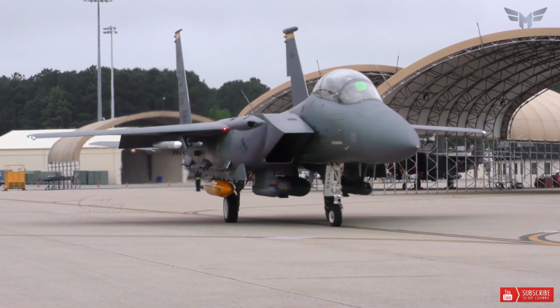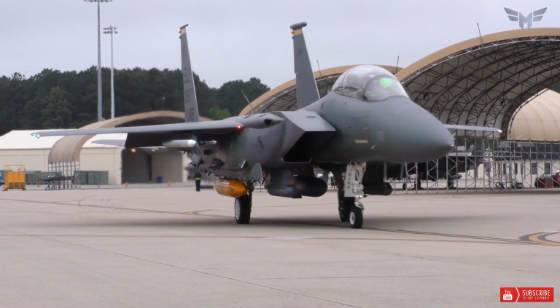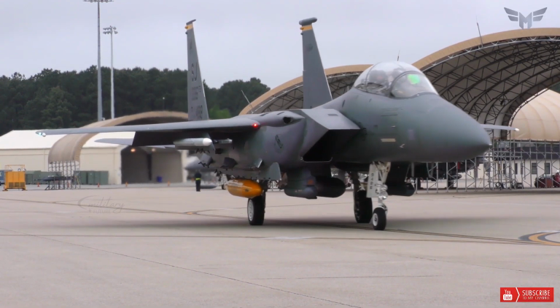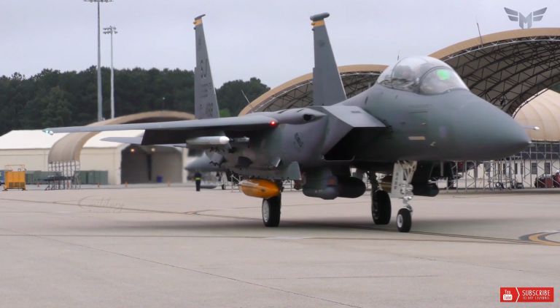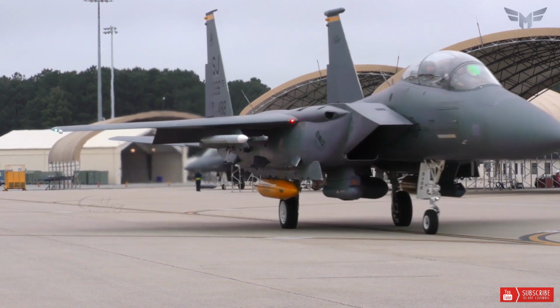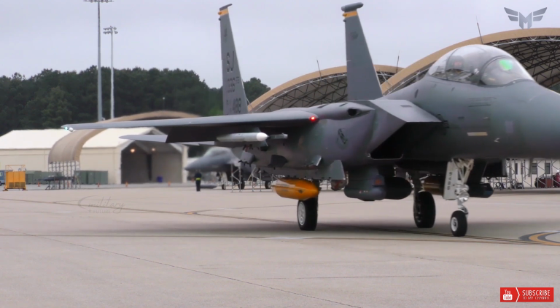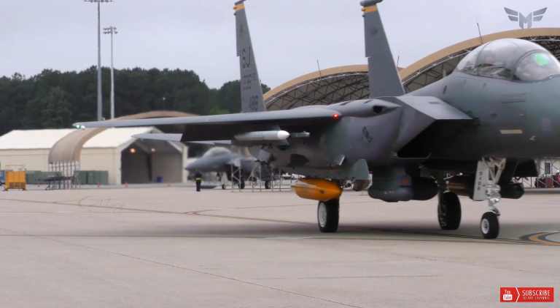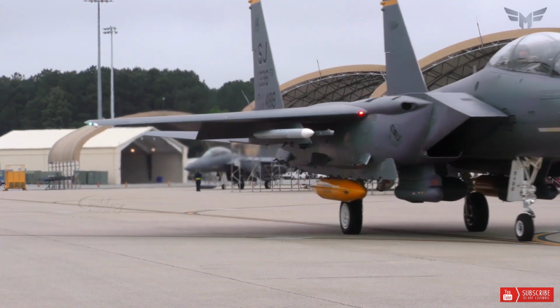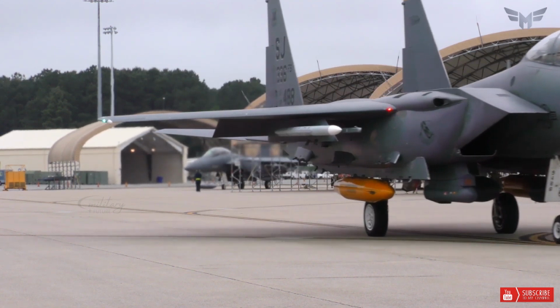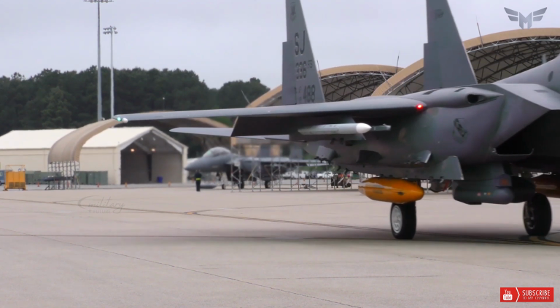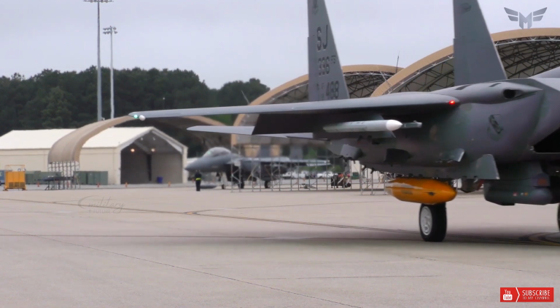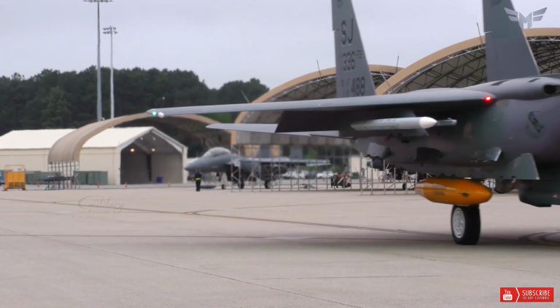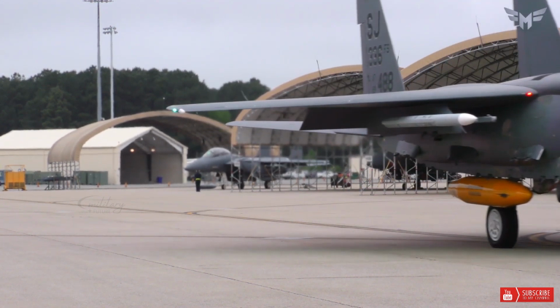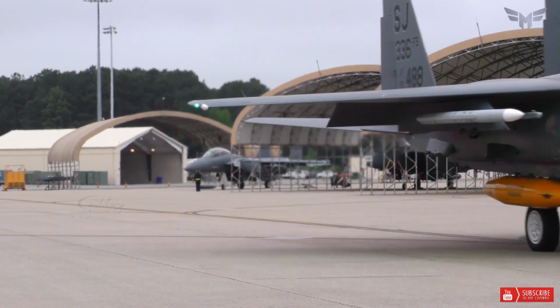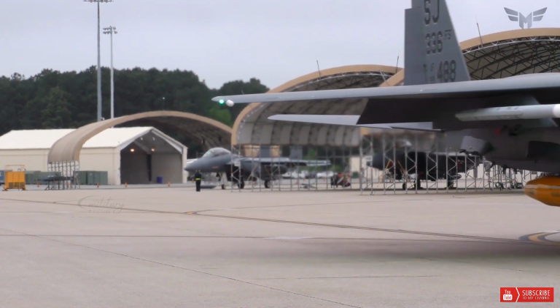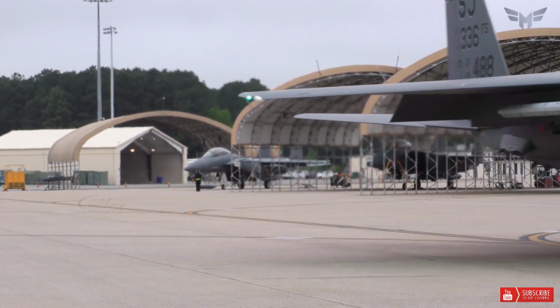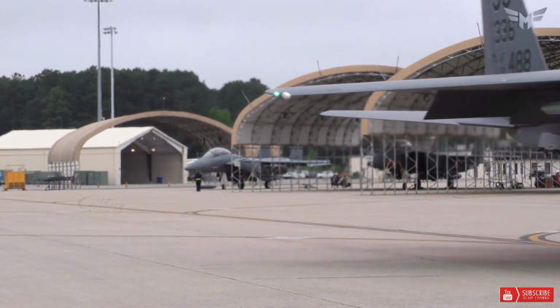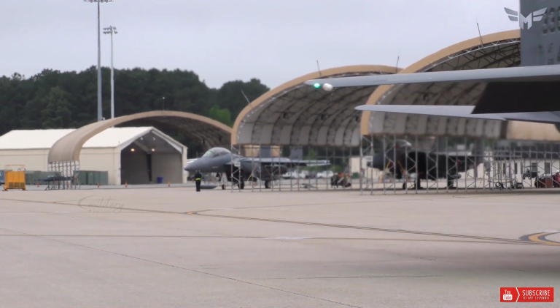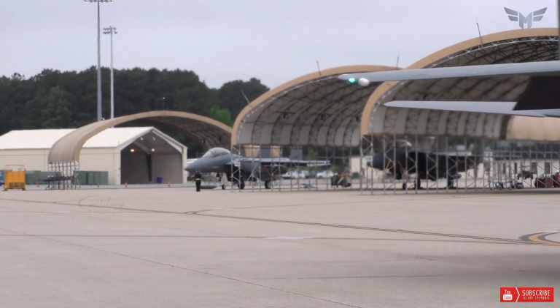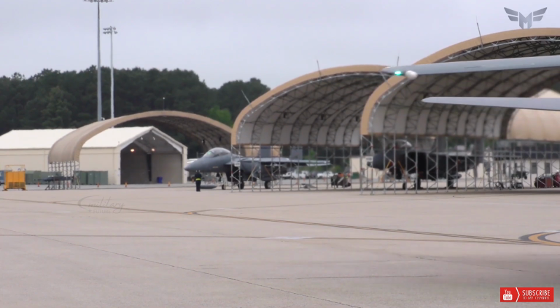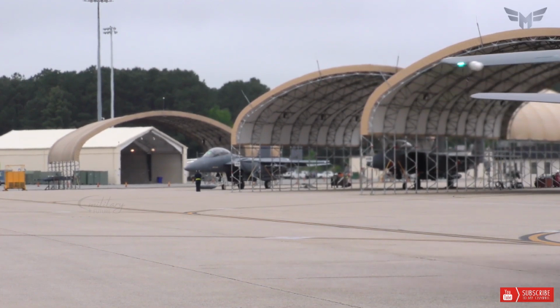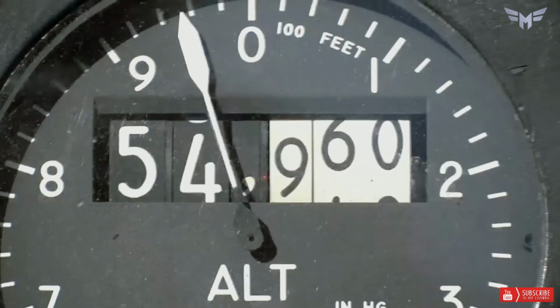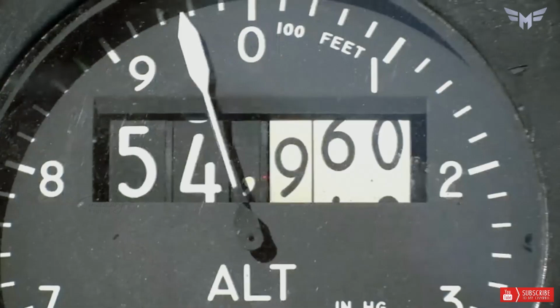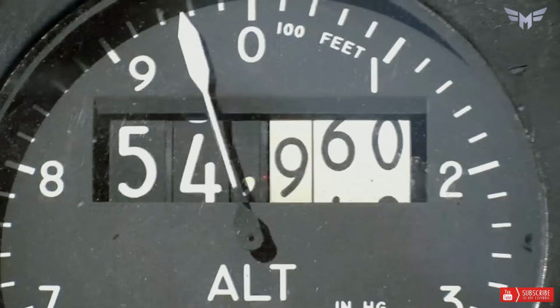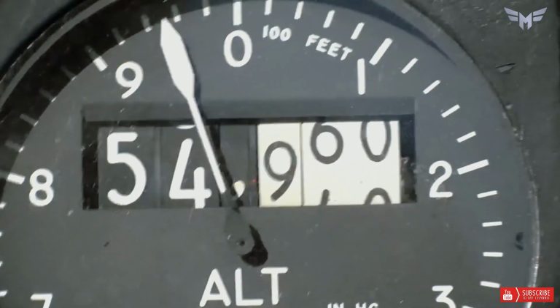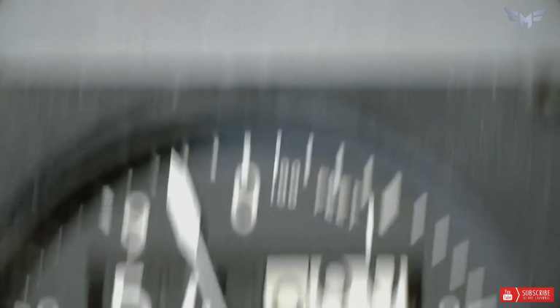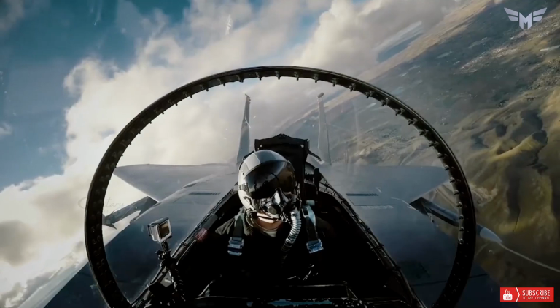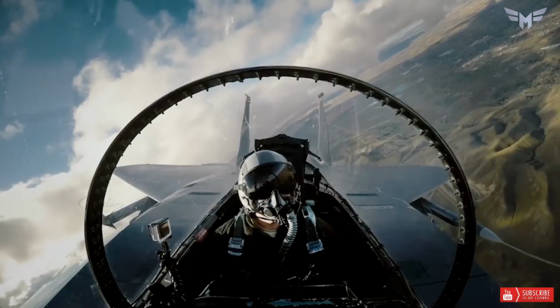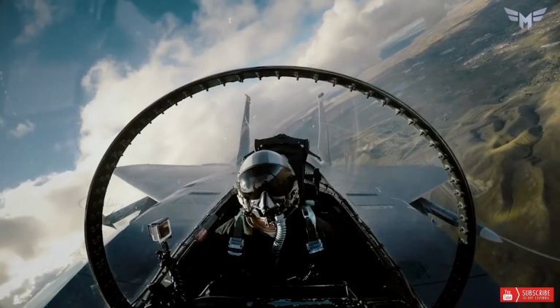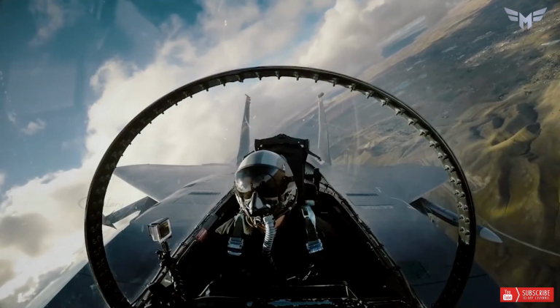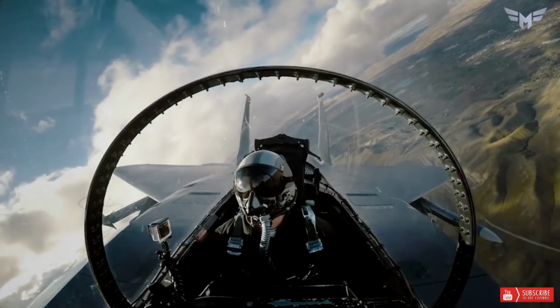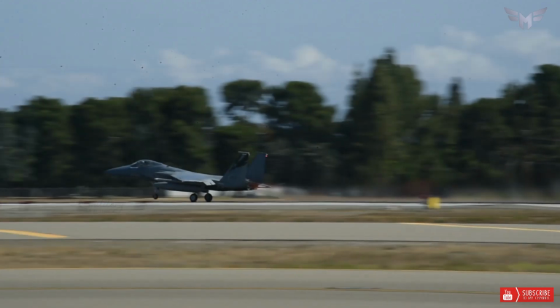The F-15 is an all-terrain, all-weather supersonic tactical fighter designed to create and maintain air superiority in air combat.